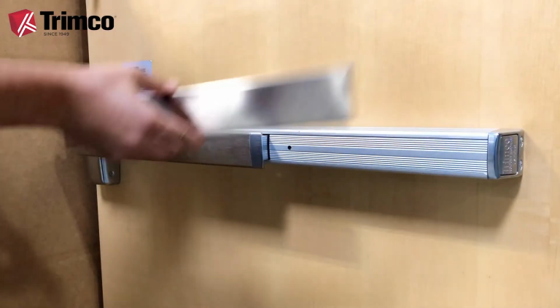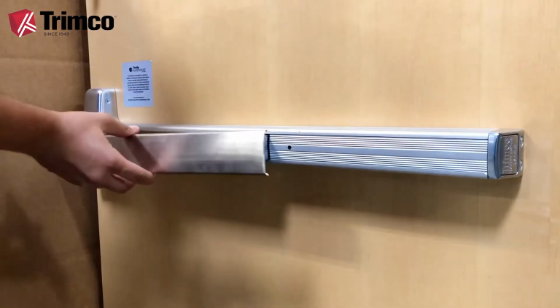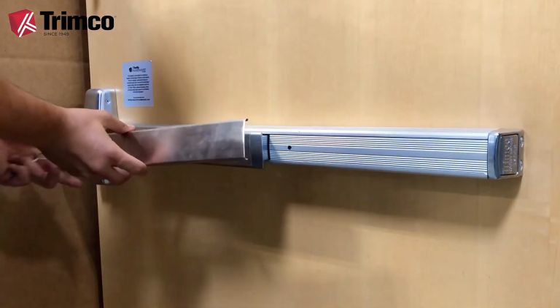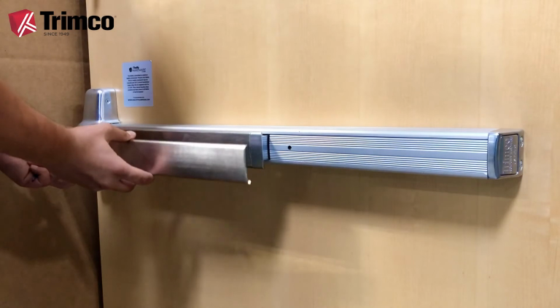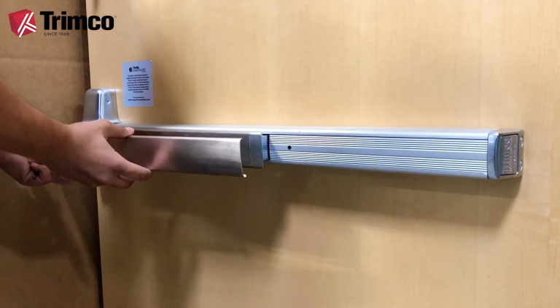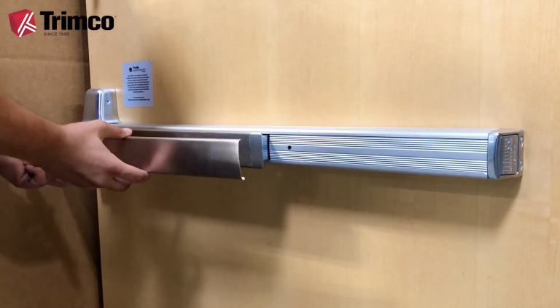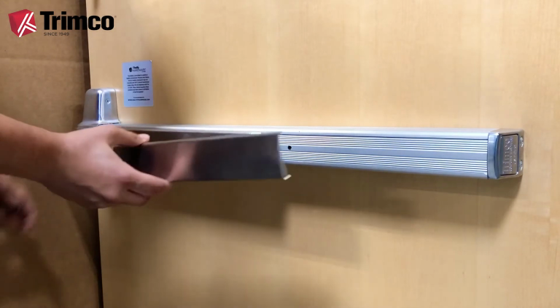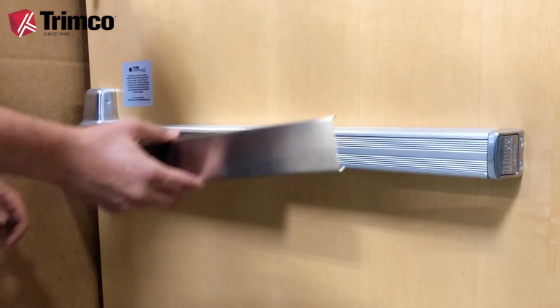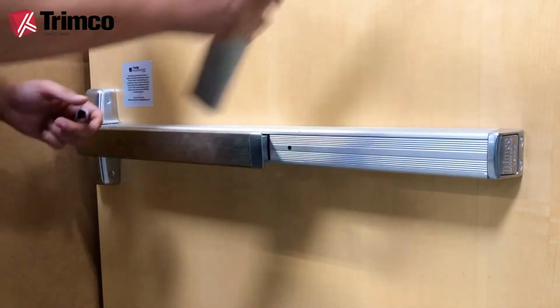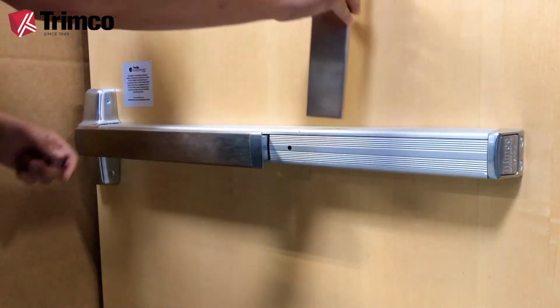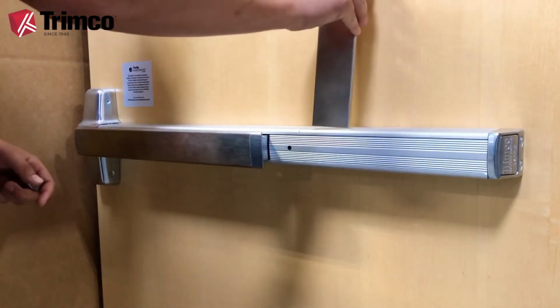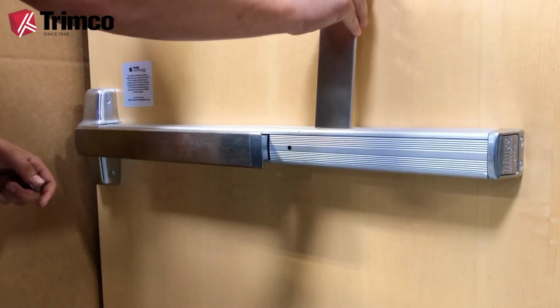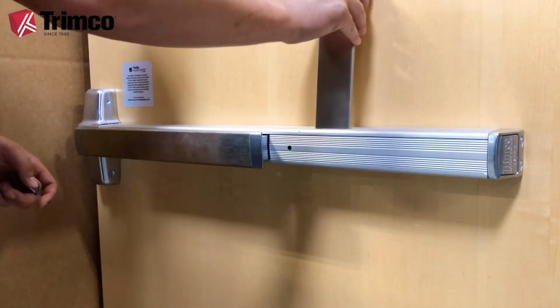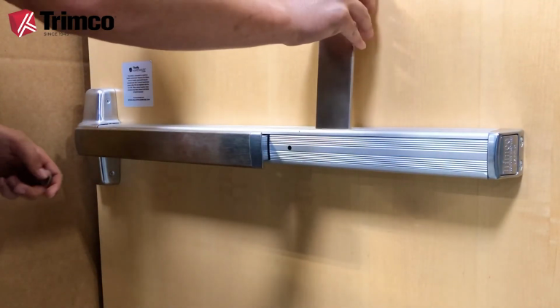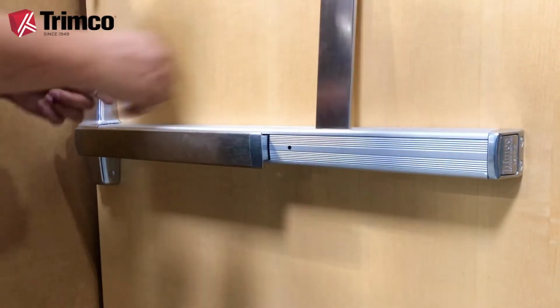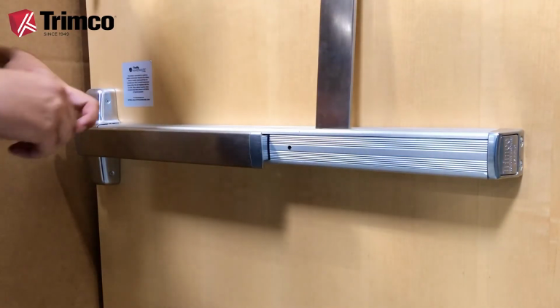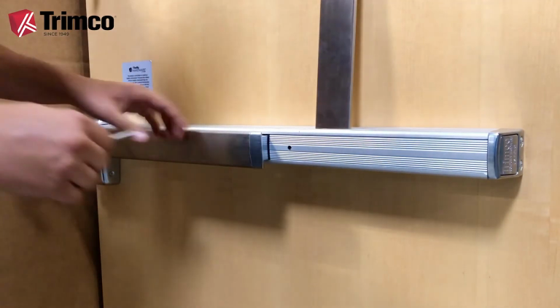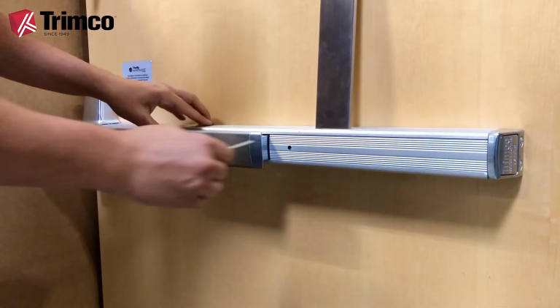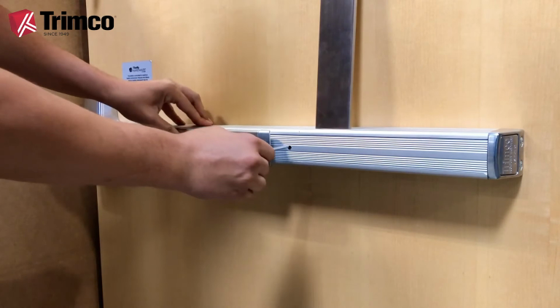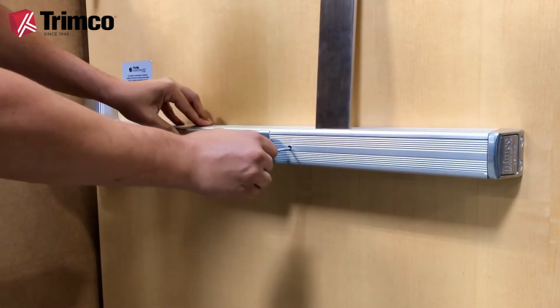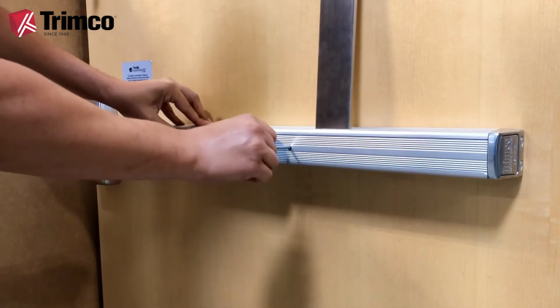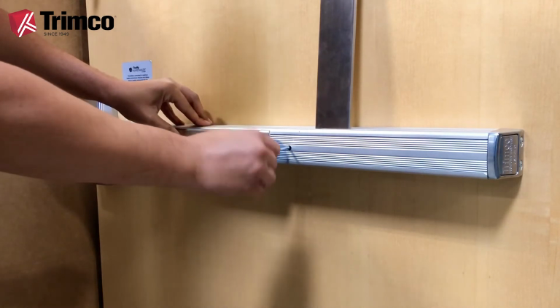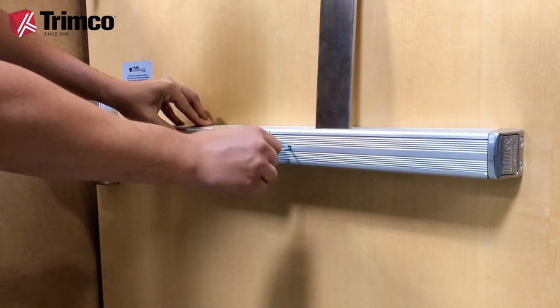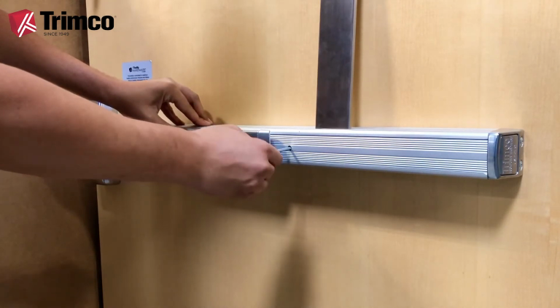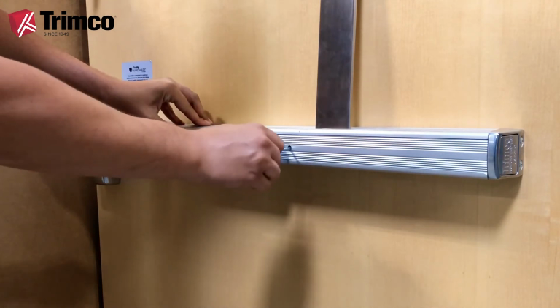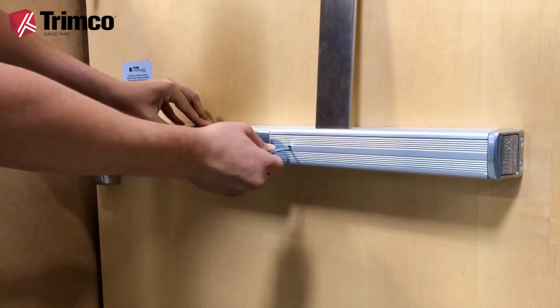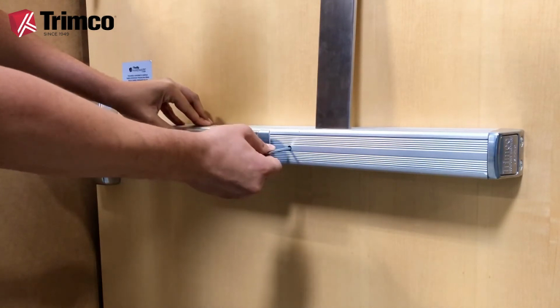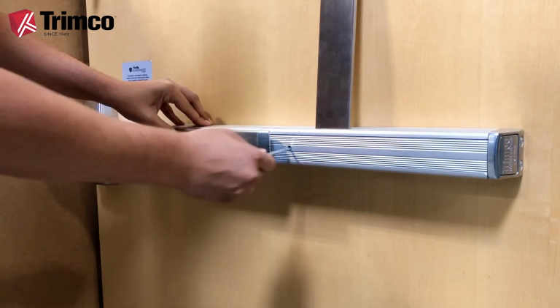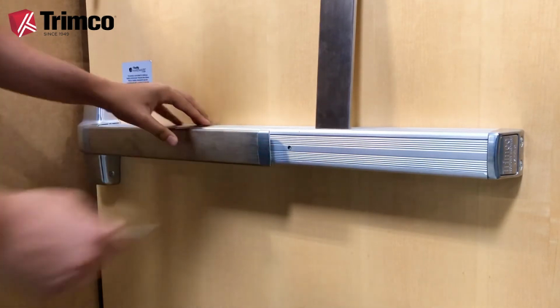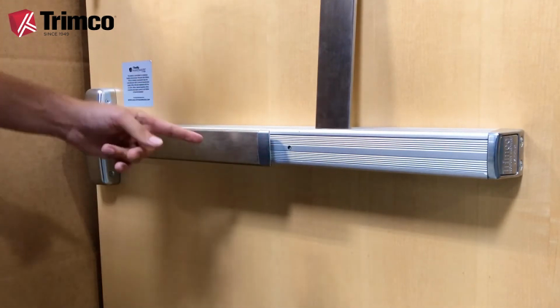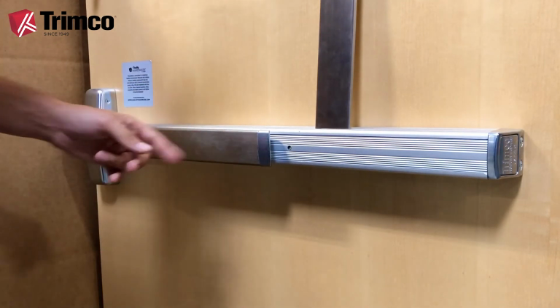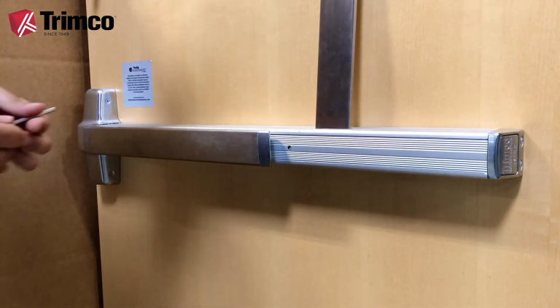First, compare the lengths of the bar and the cover to make sure that you have the correct size. If you have dogging on the device, it may be easier to dog down the device while installing, but it can be properly installed either way.